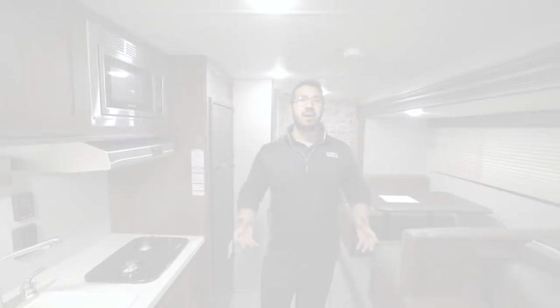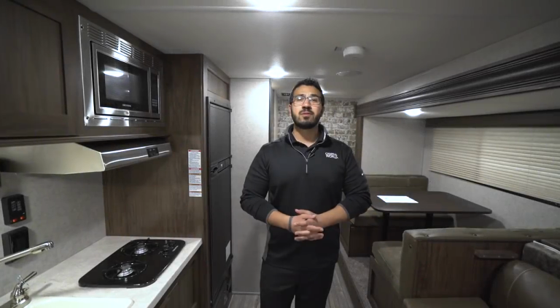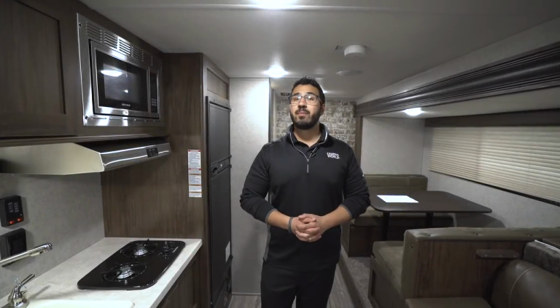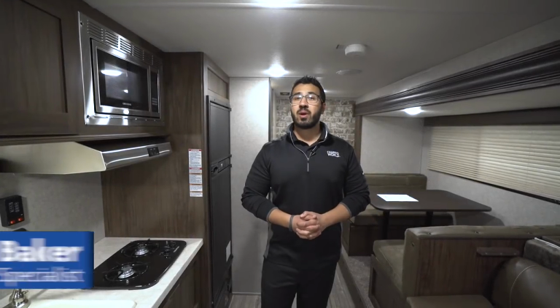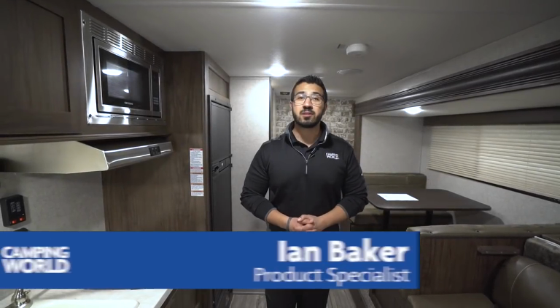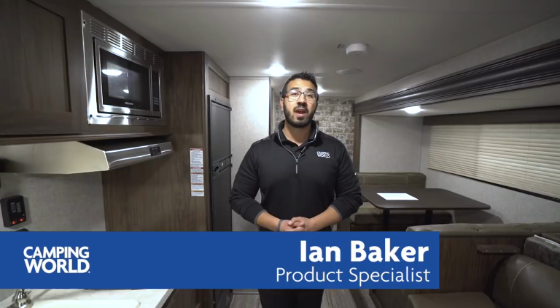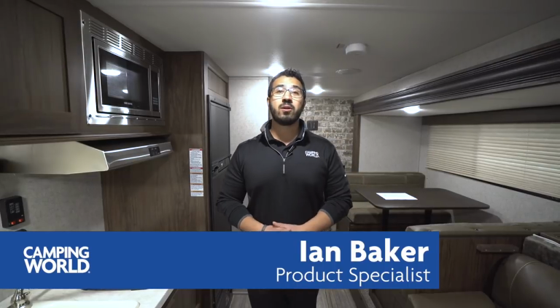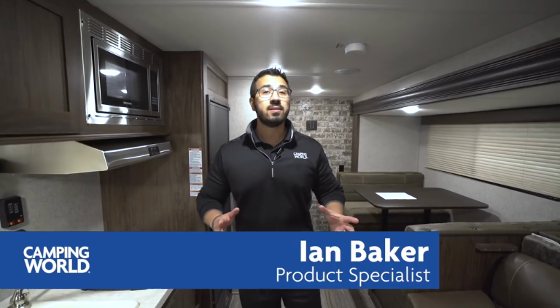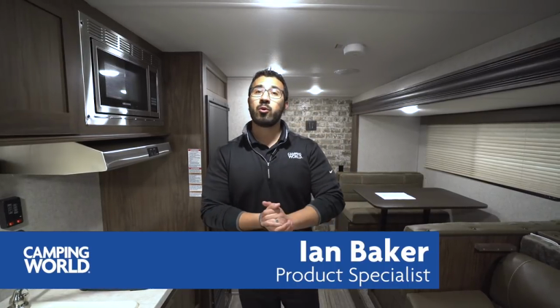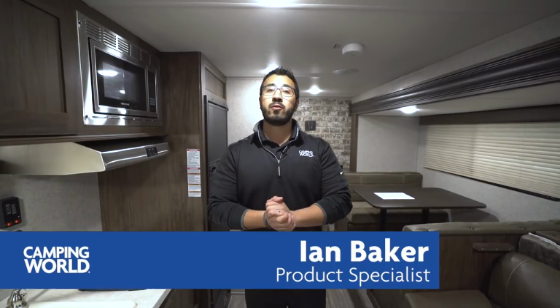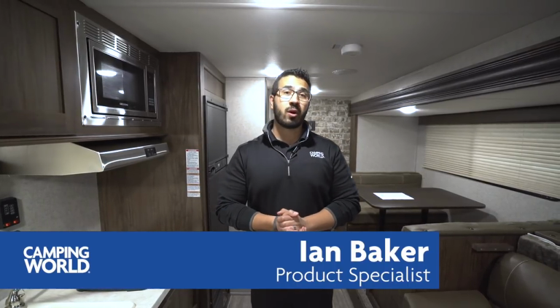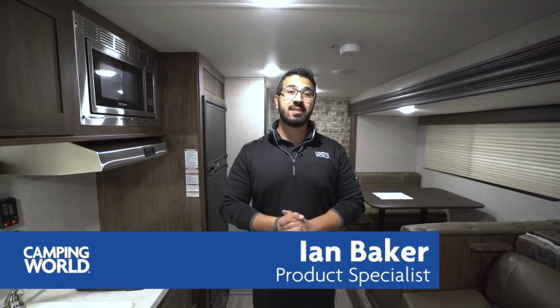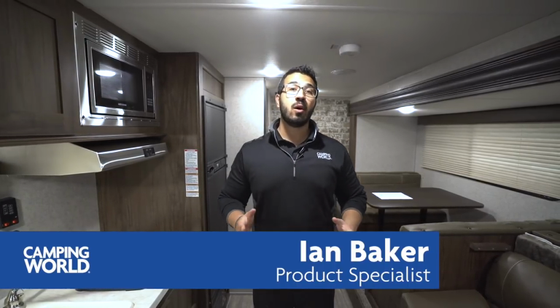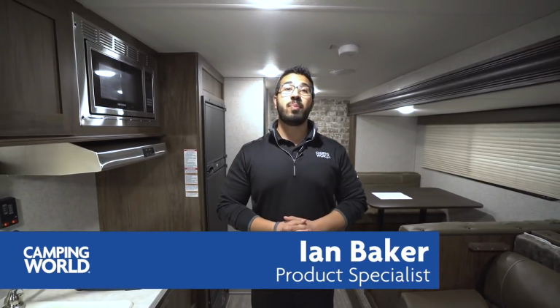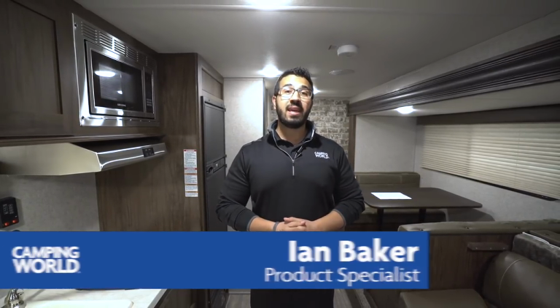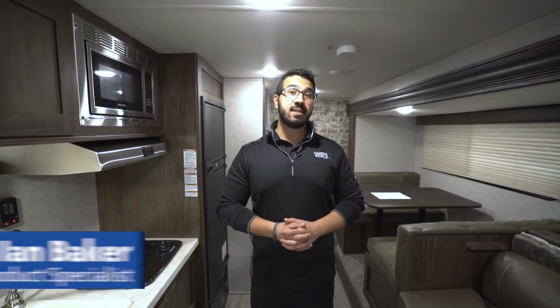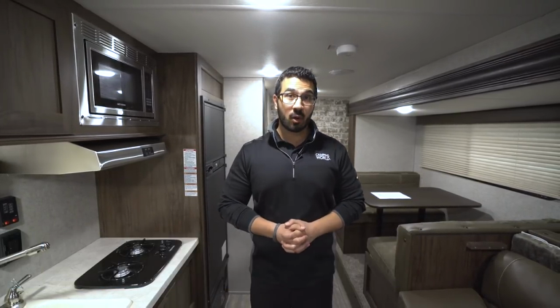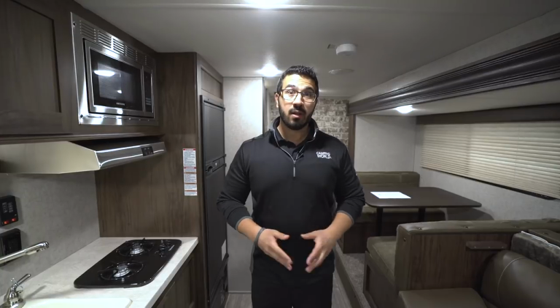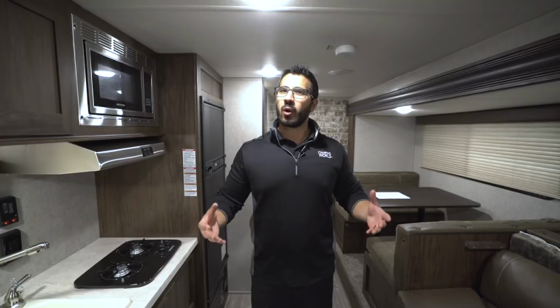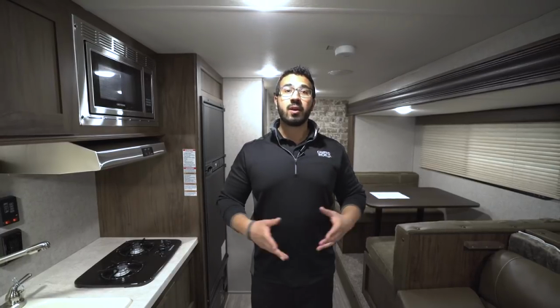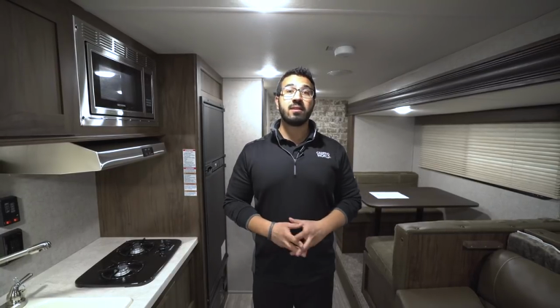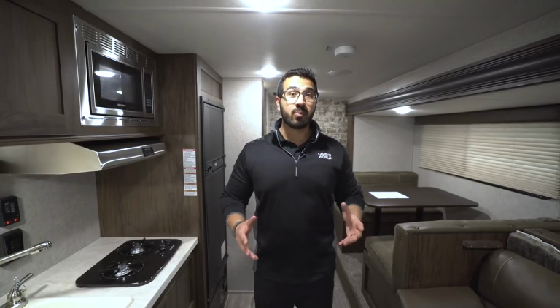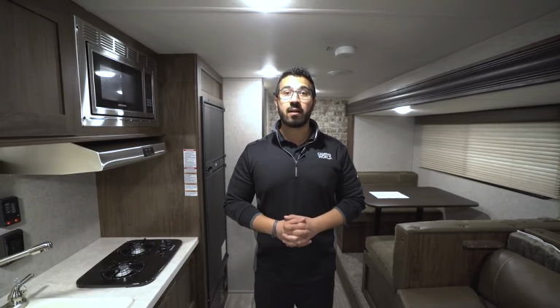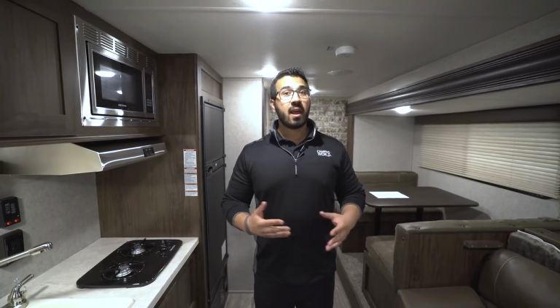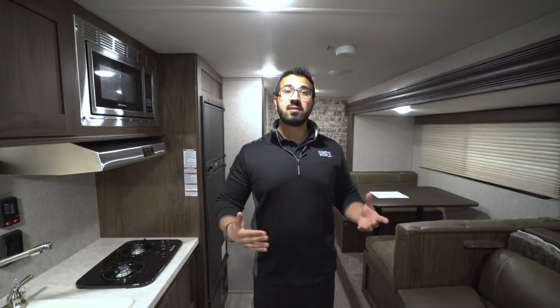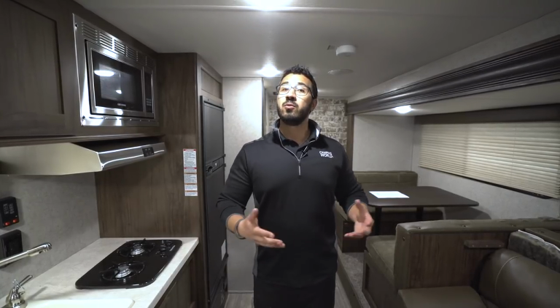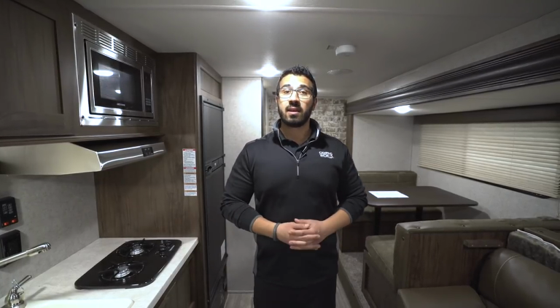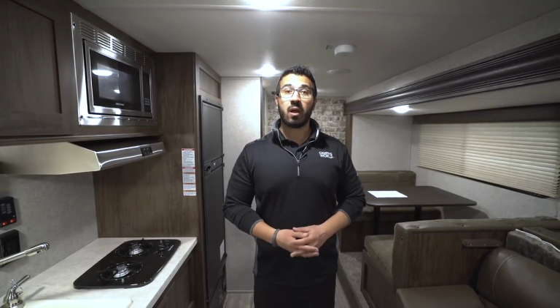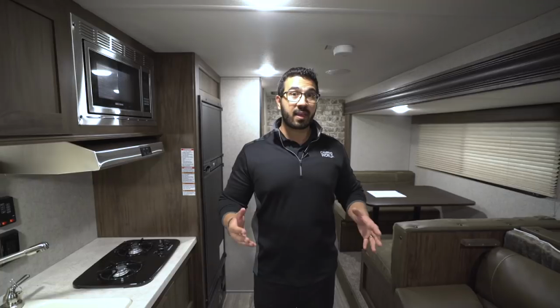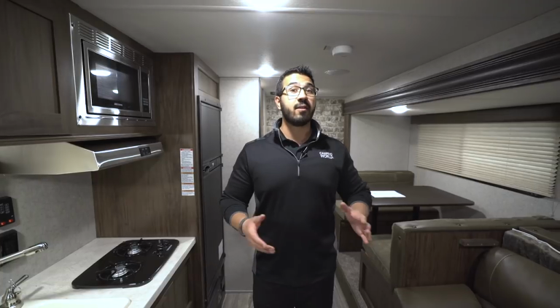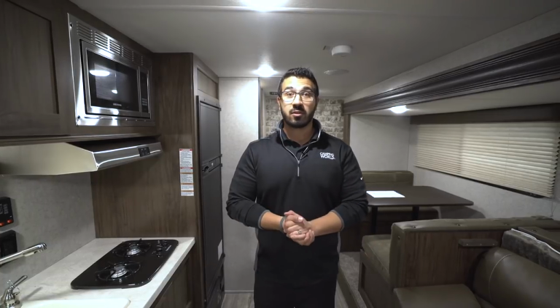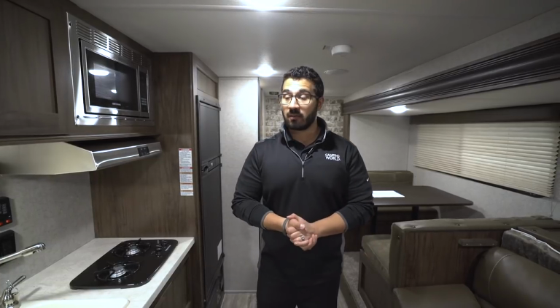Hi folks, I'm Ian Baker, the product specialist with Camping World, and today we're going to go over the 2018 Wolf Pup 18TO. This is a great lightweight little couples model, and it has some very unique things that make it a very versatile RV.